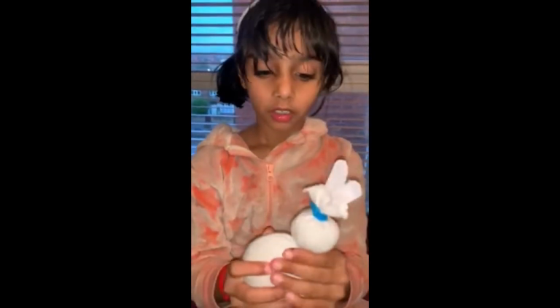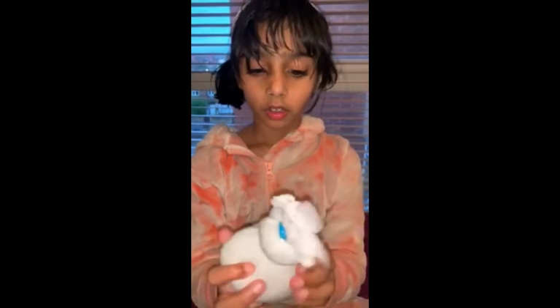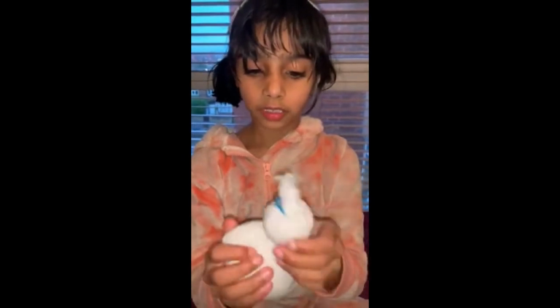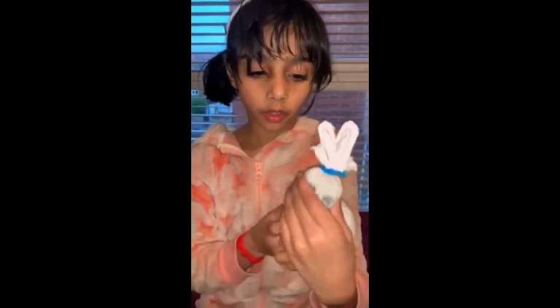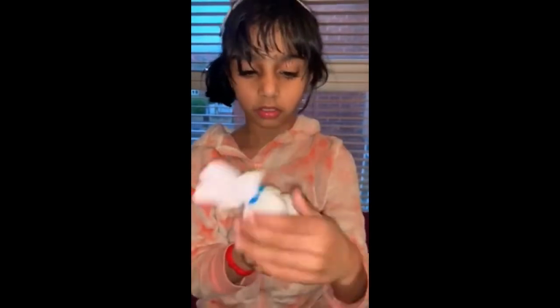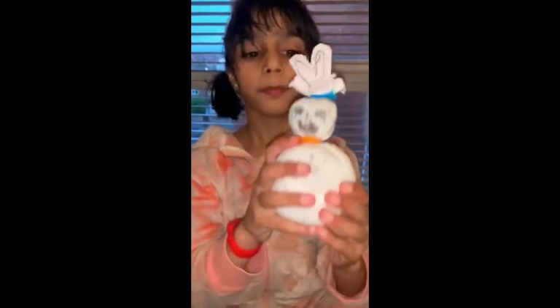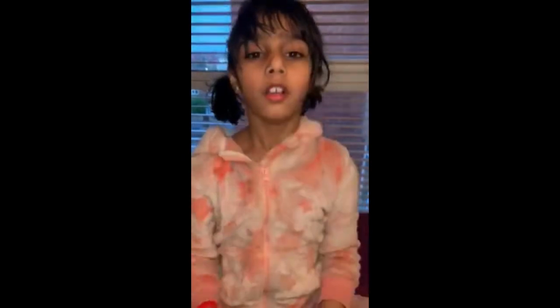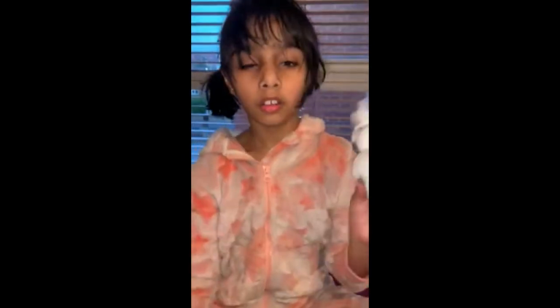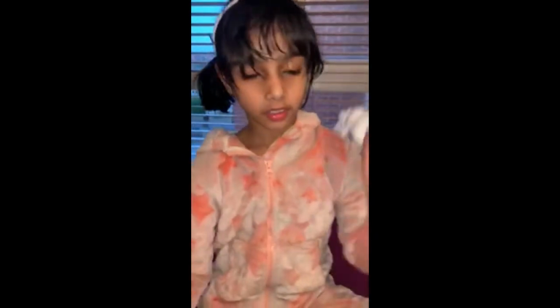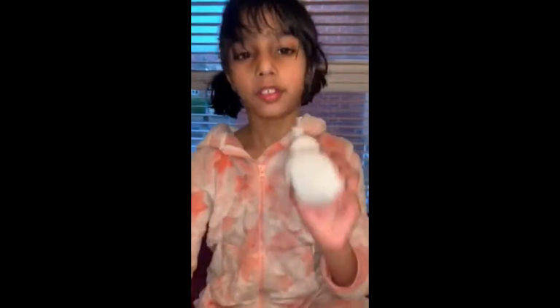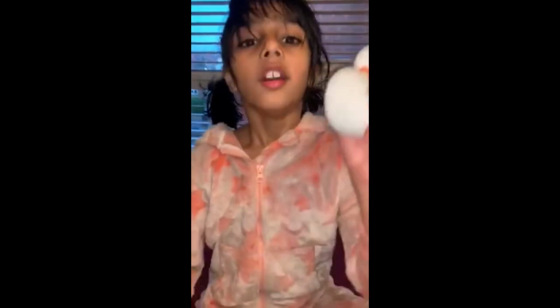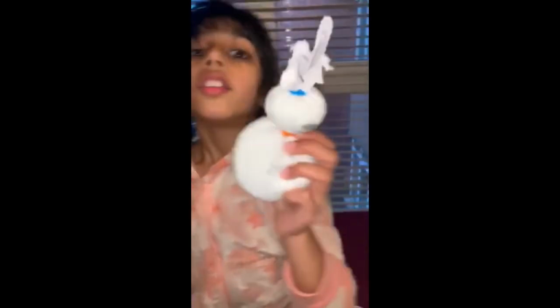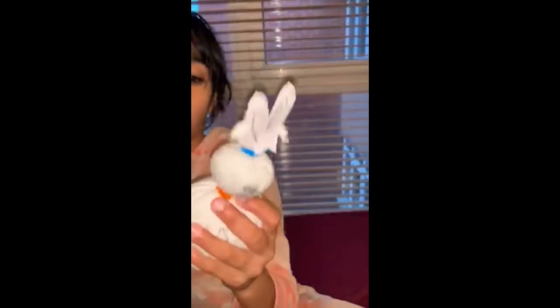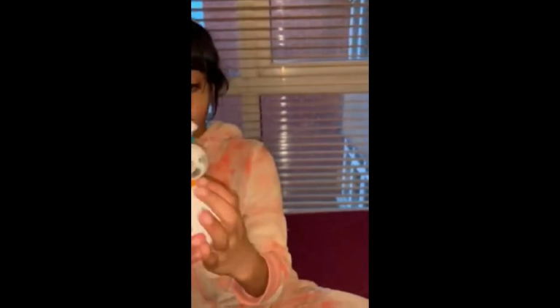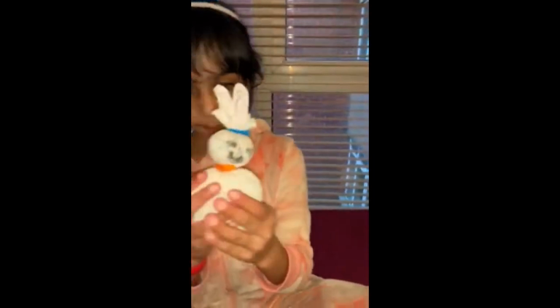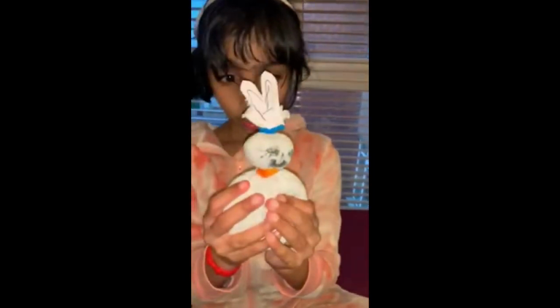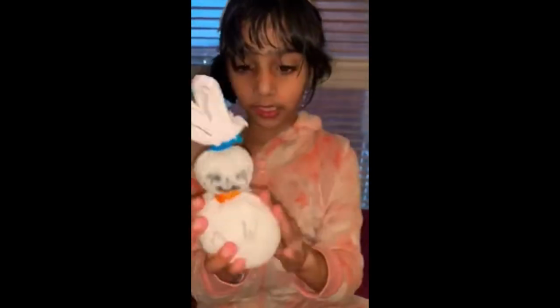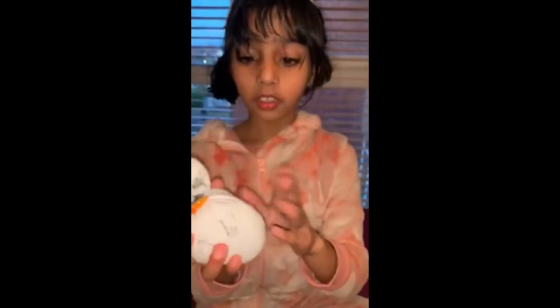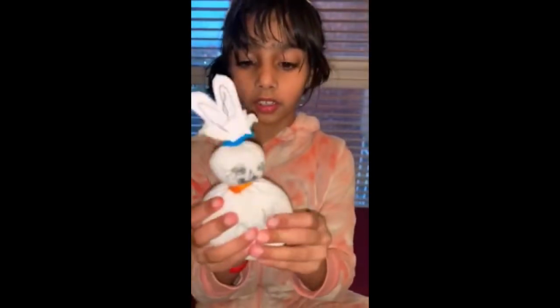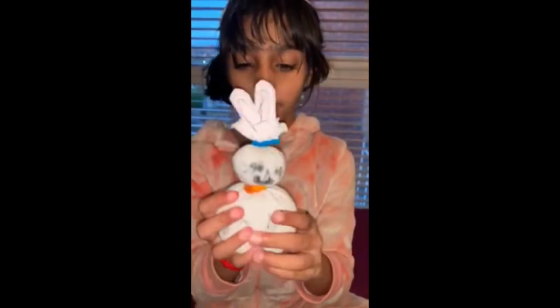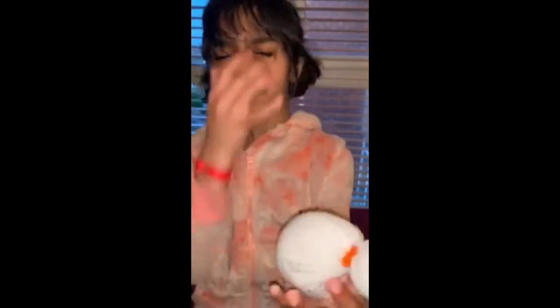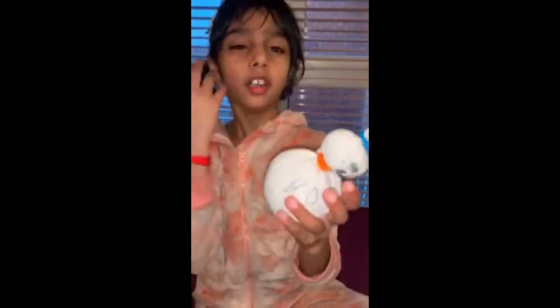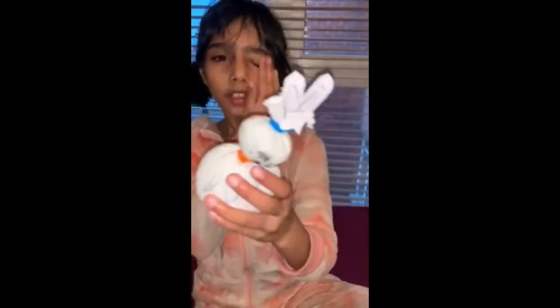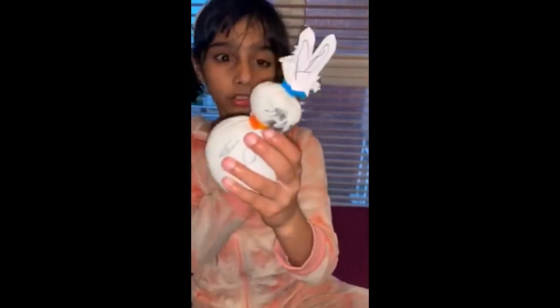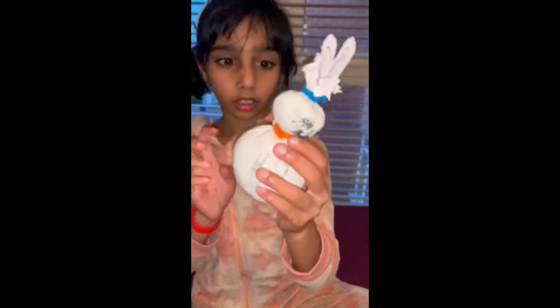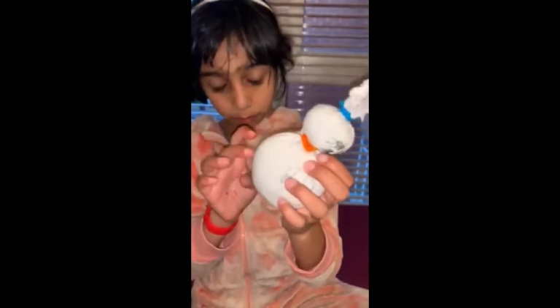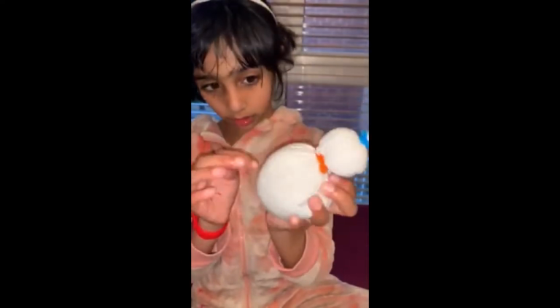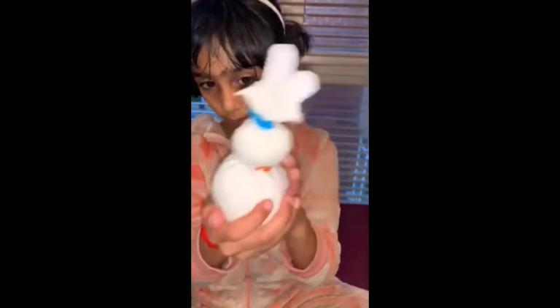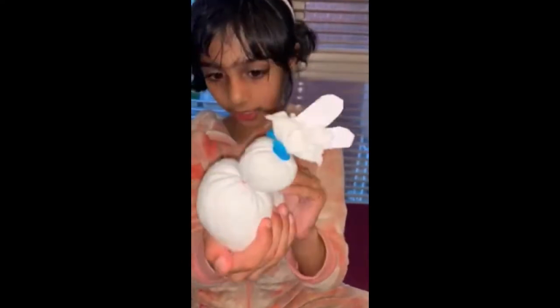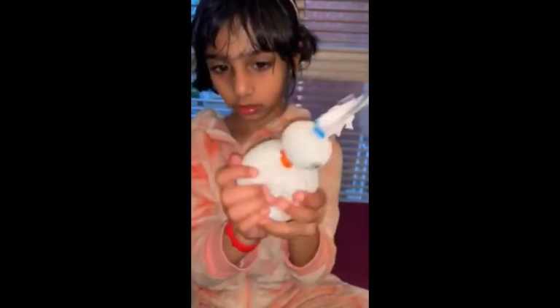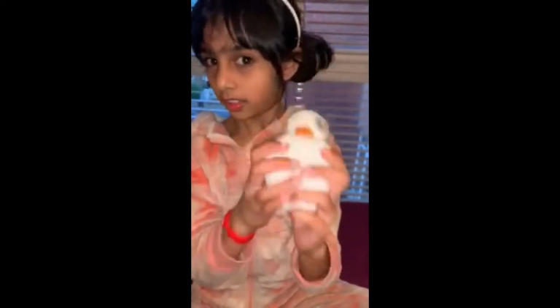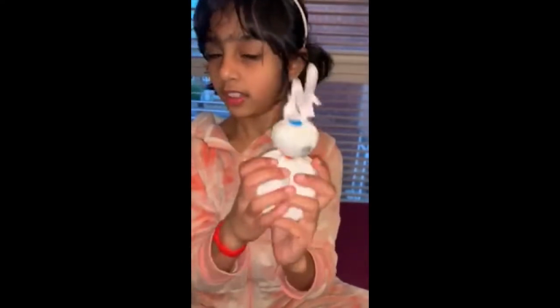You can also use it as a stand for your dolls, or cut their socks. The first step is you fill the sock up with some rice.